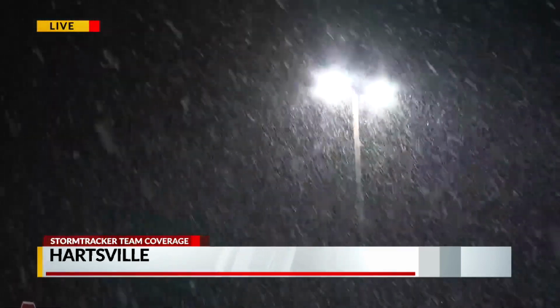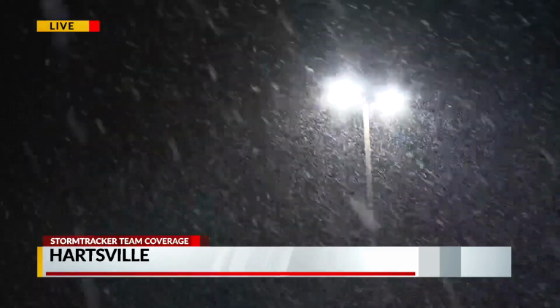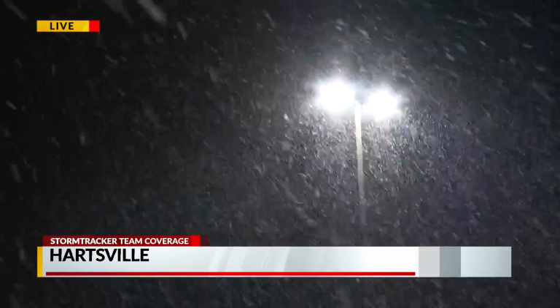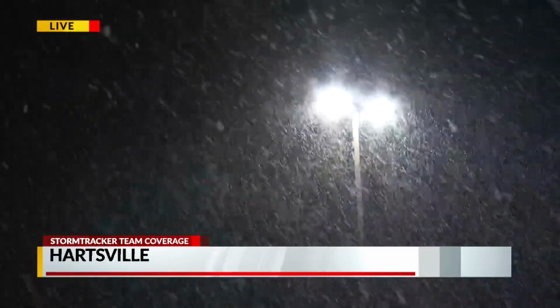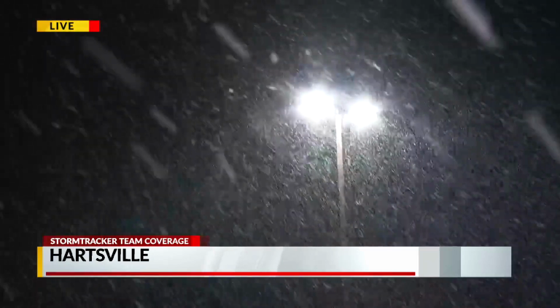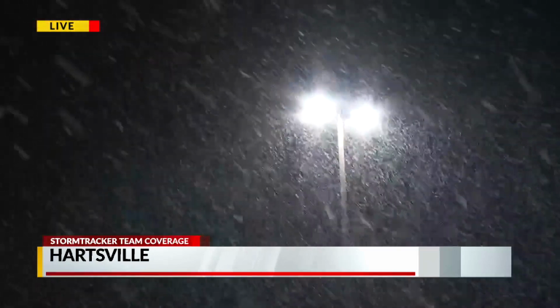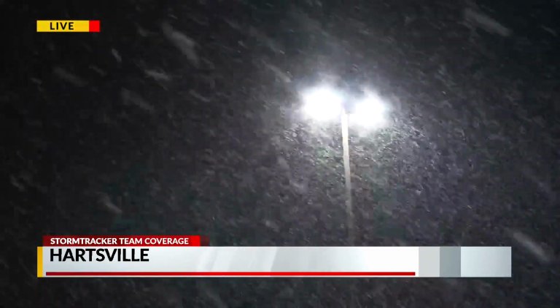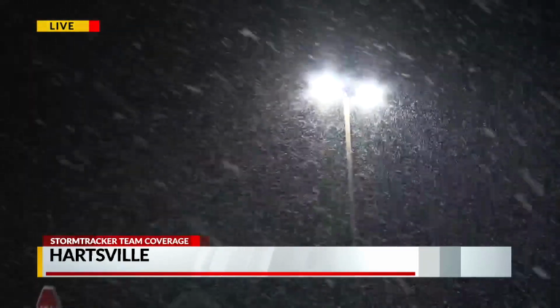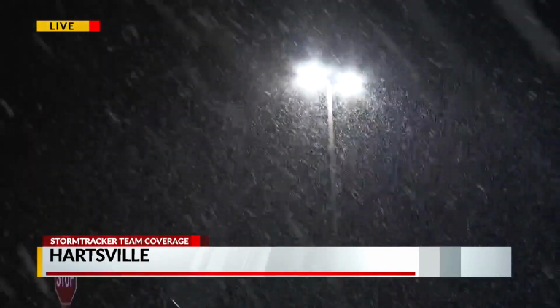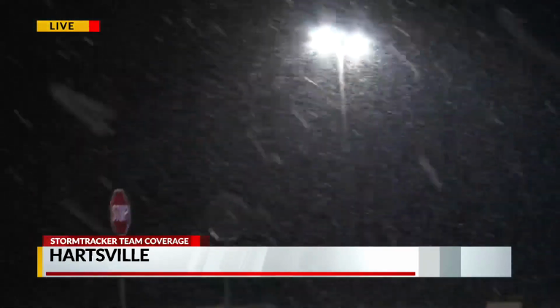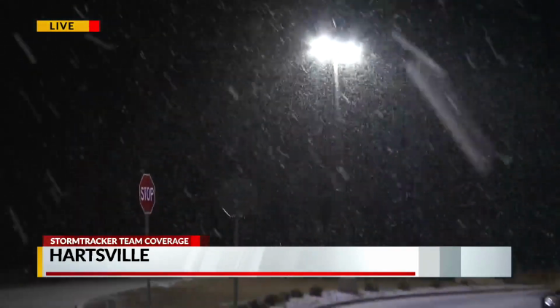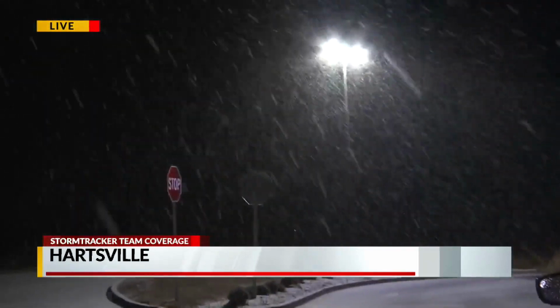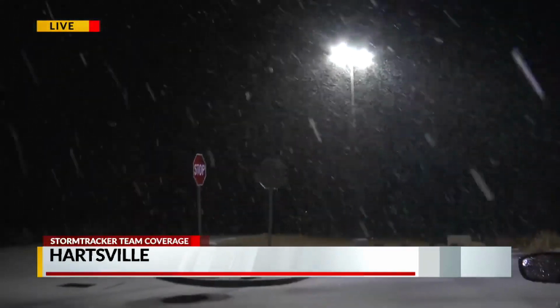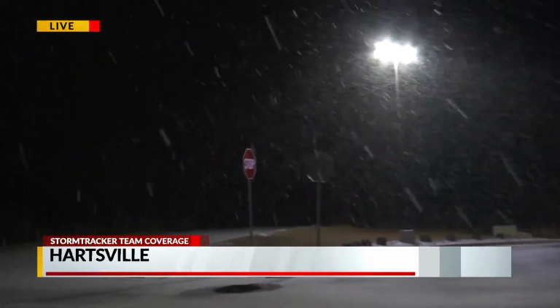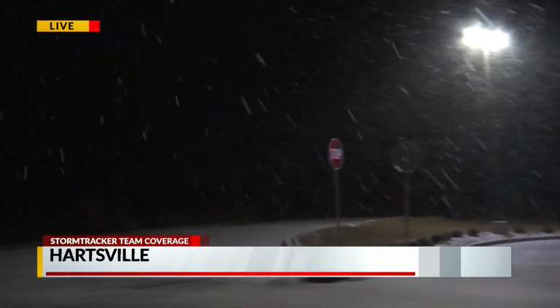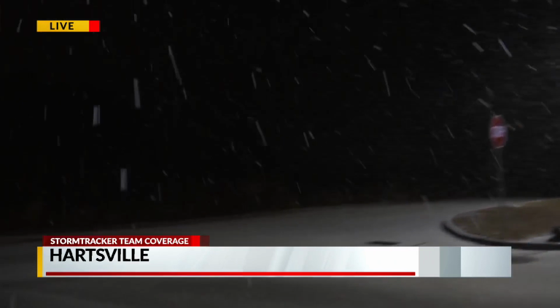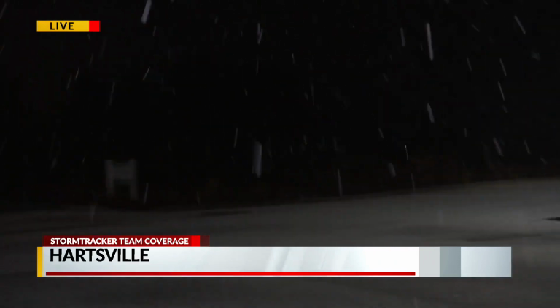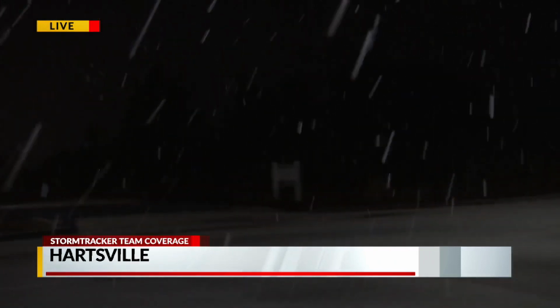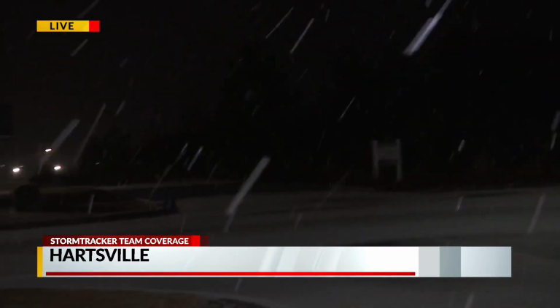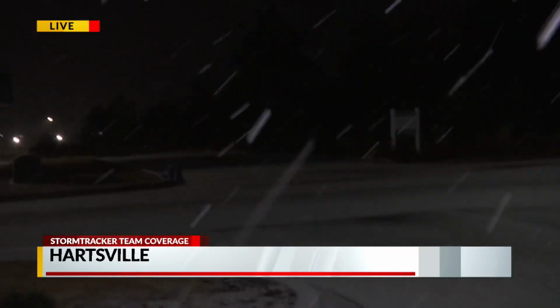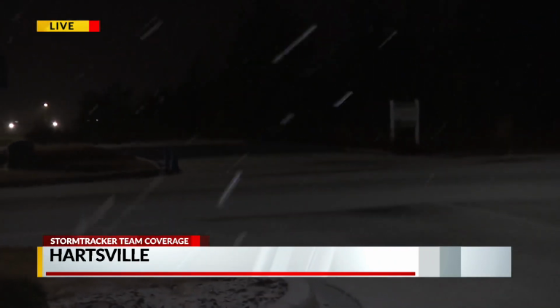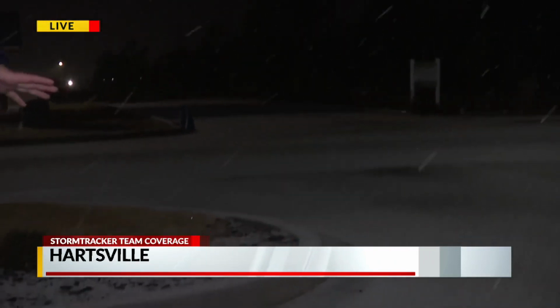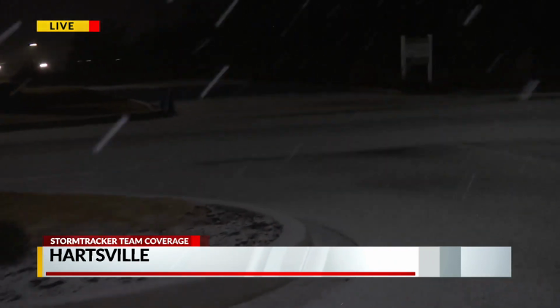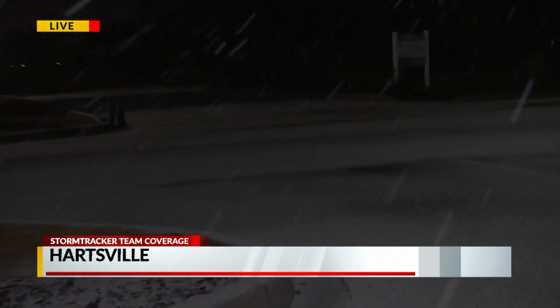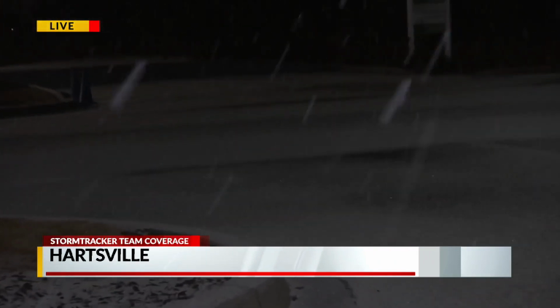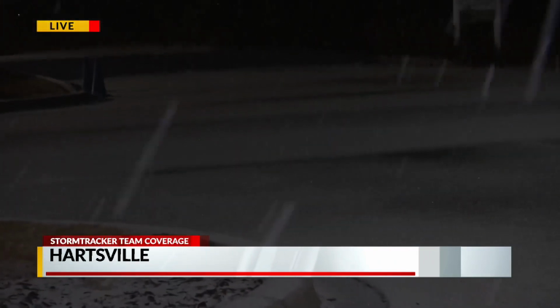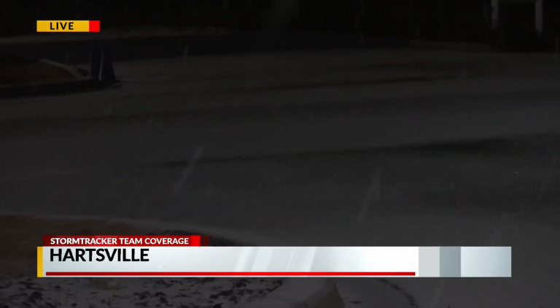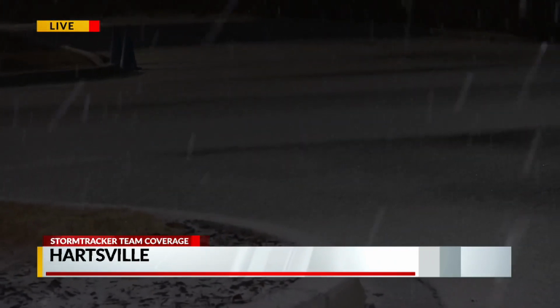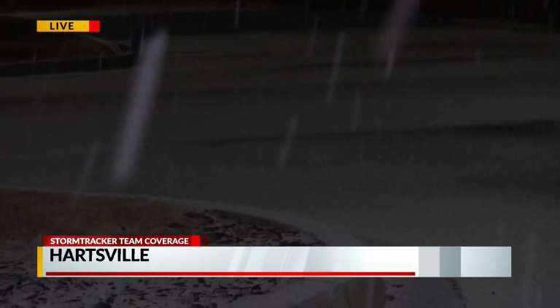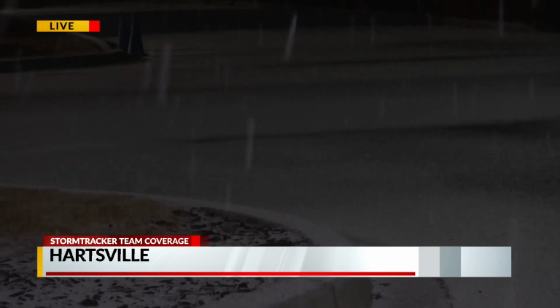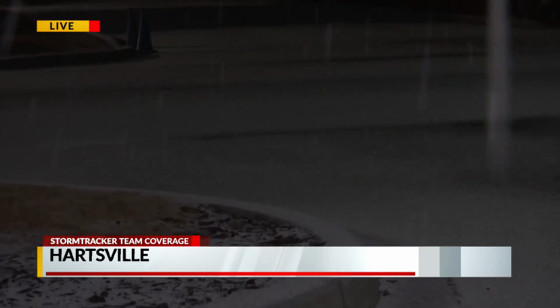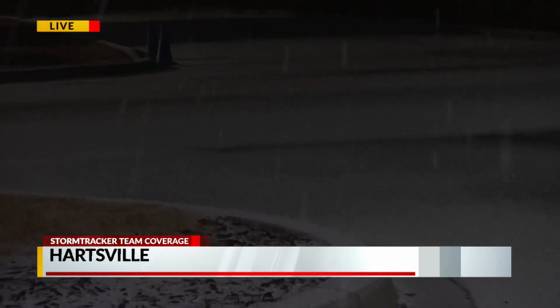We're at the Bojangles off 4th Street, and you can really see just how much snow there is. I mean, that's some real snow. Right when you come into Hartsville, you're going to notice the roads around here are covered in this kind of snow.